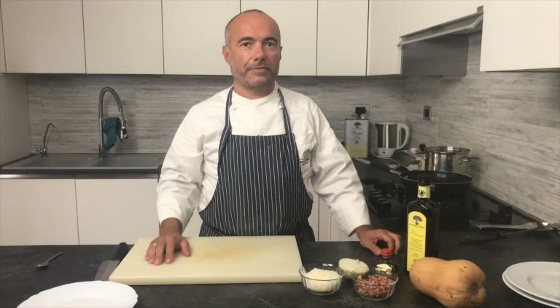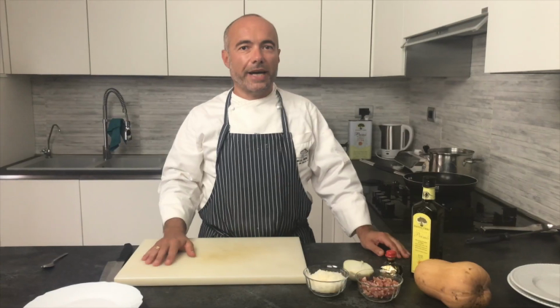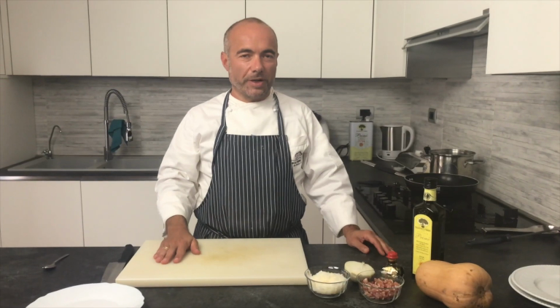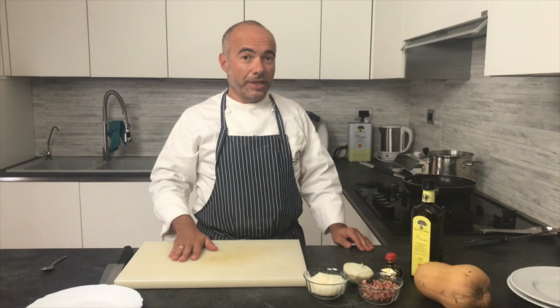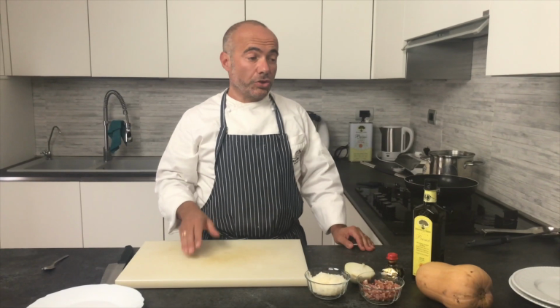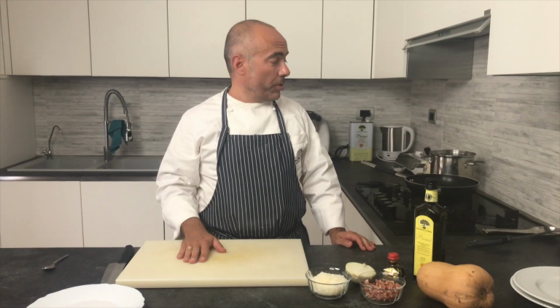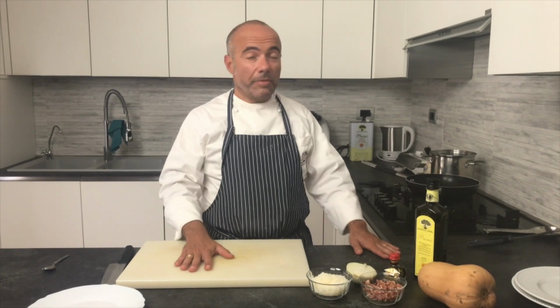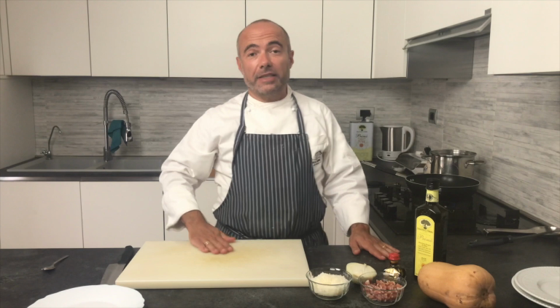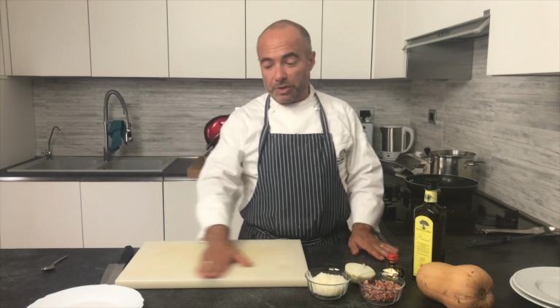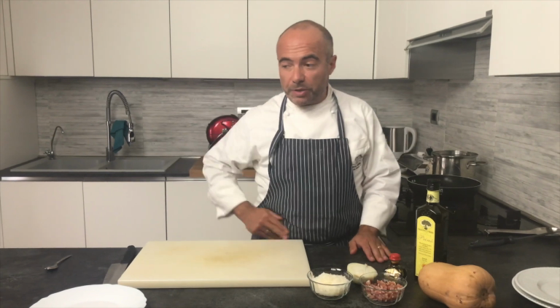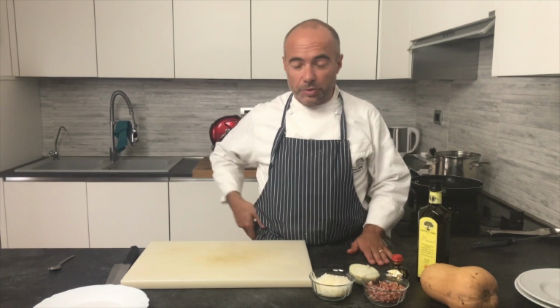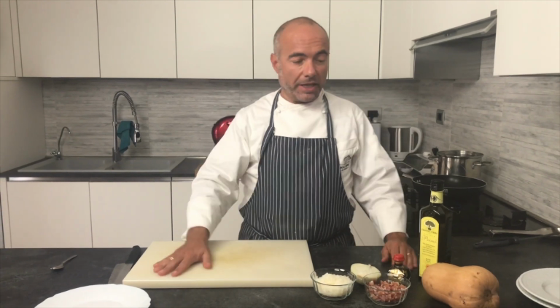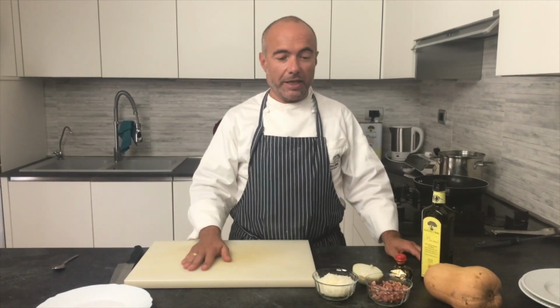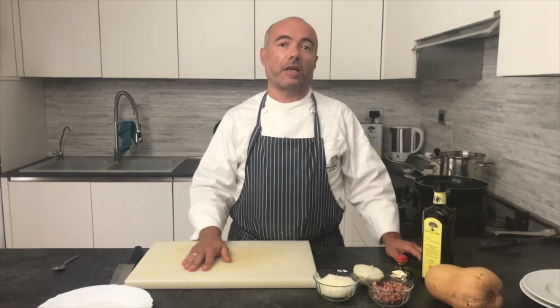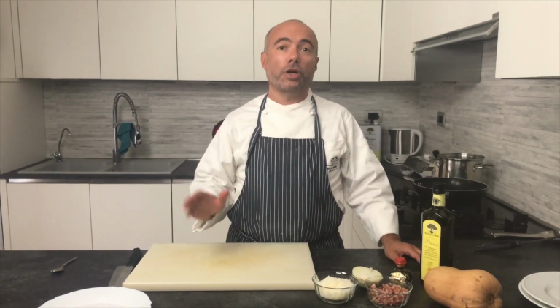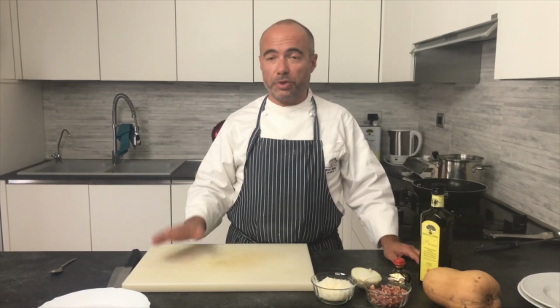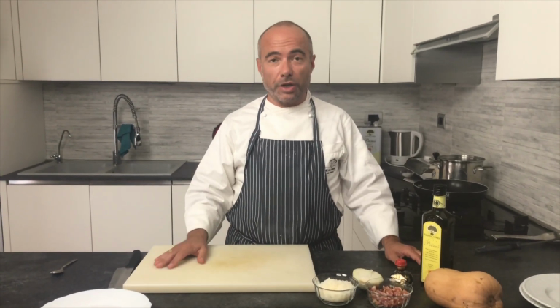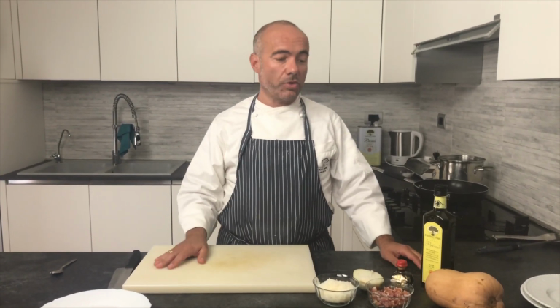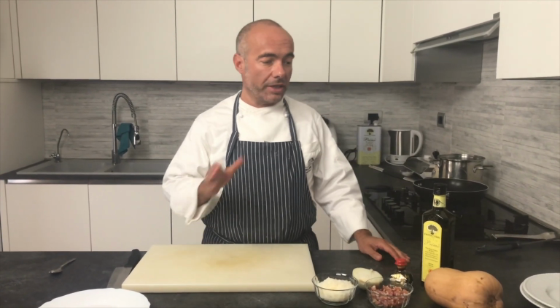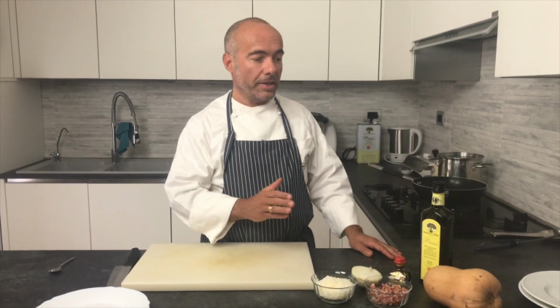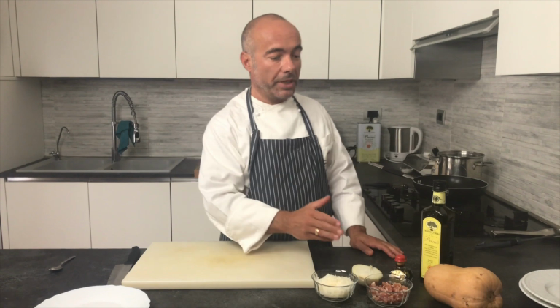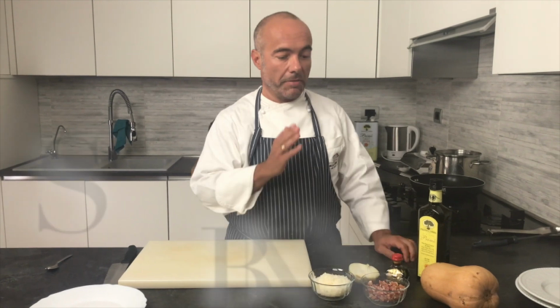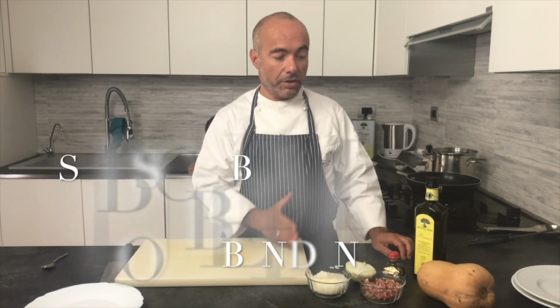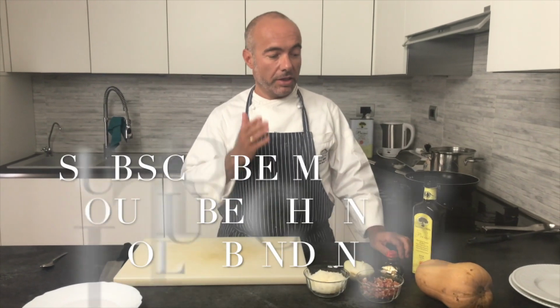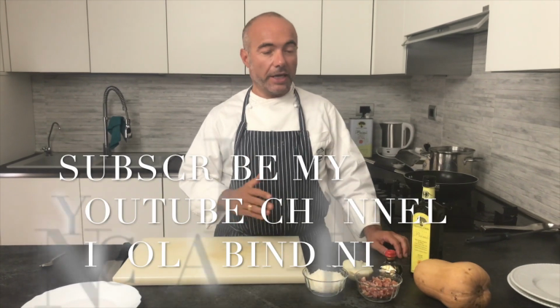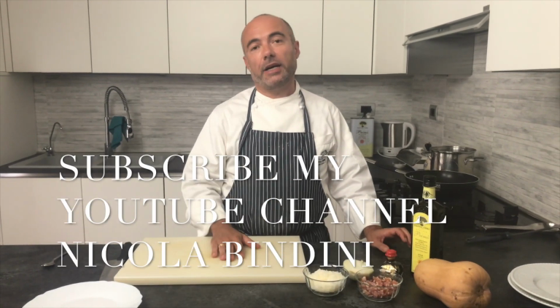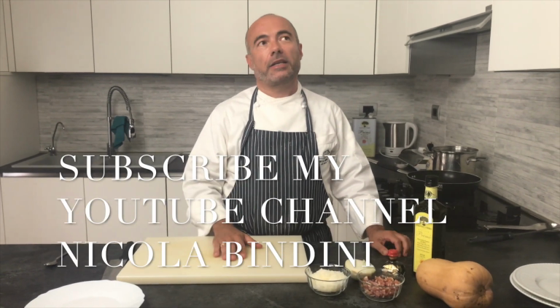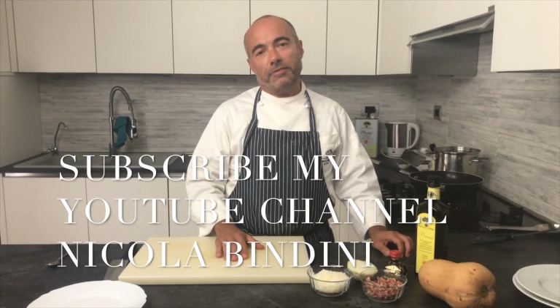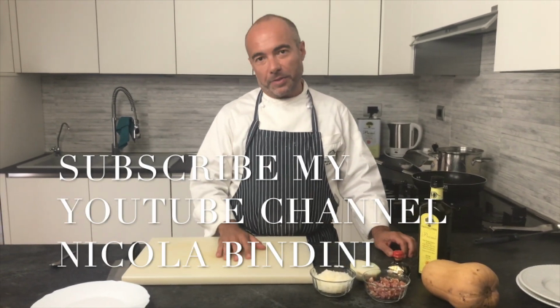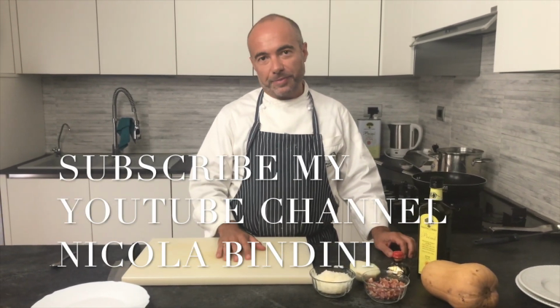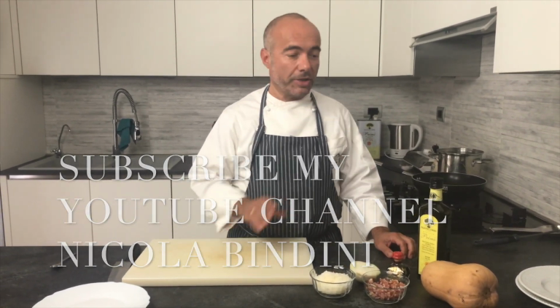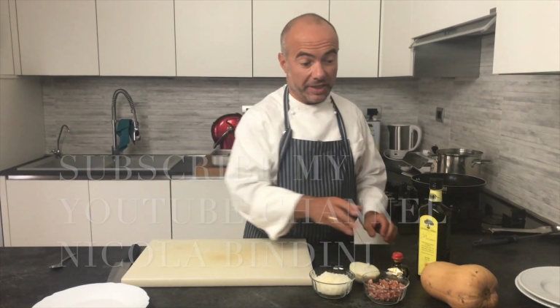Hi everyone! So now we're going to make another Chef Bindo recipe. We're going to make potato gnocchi with pumpkin, bacon, and balsamic vinegar.